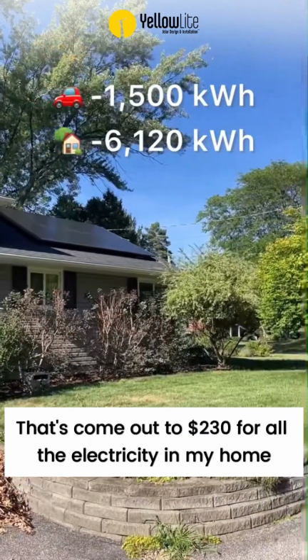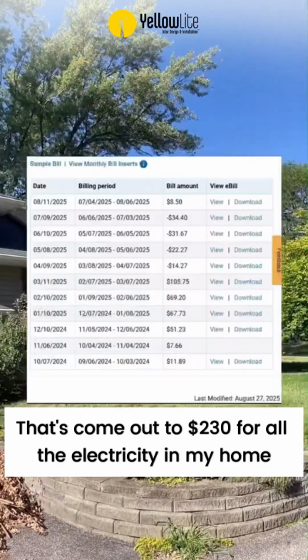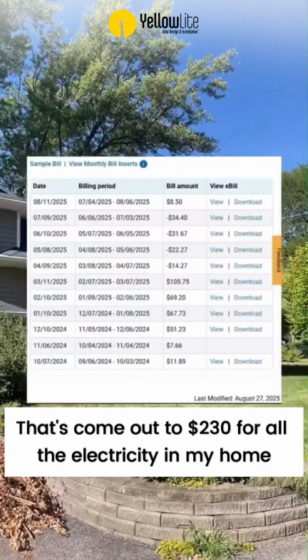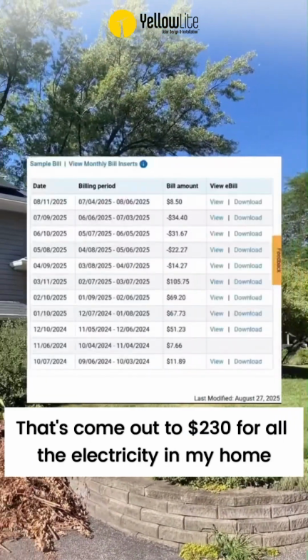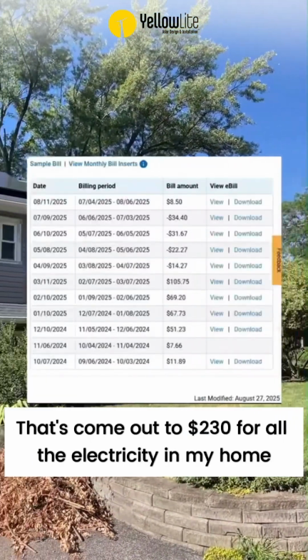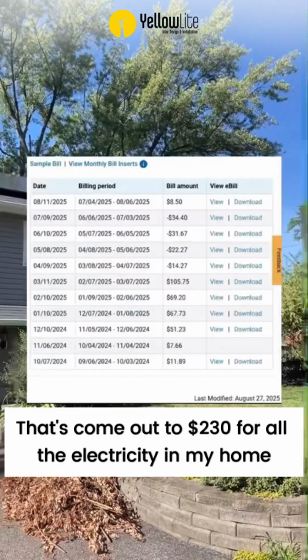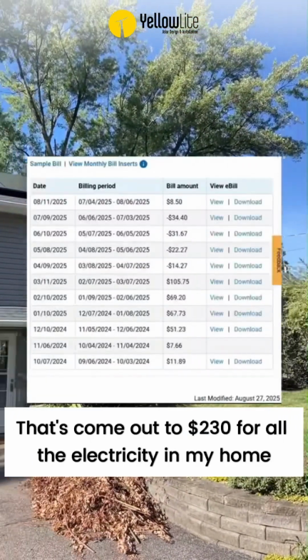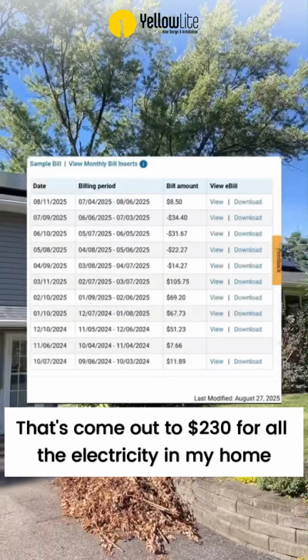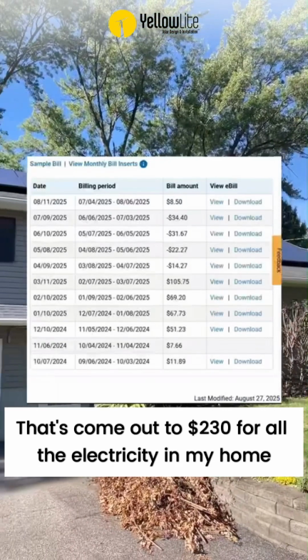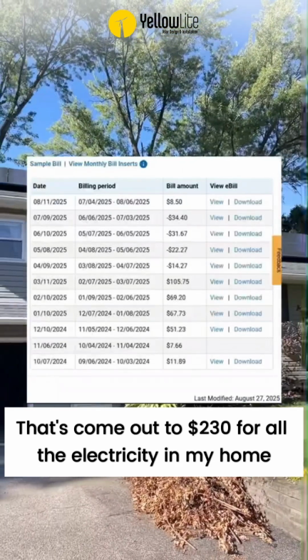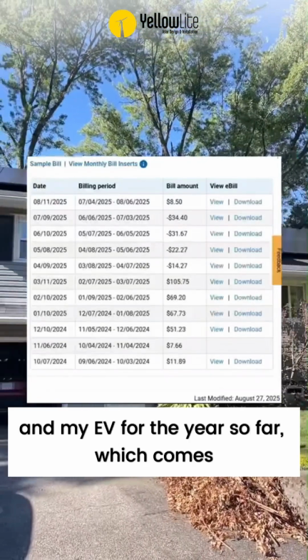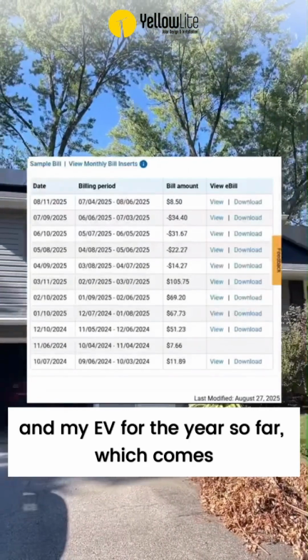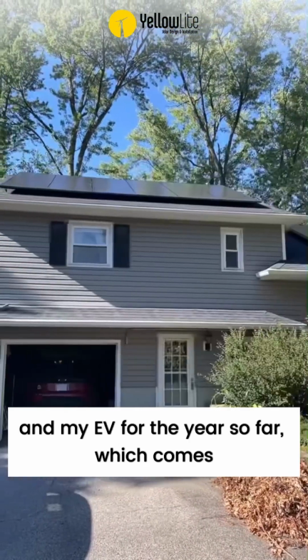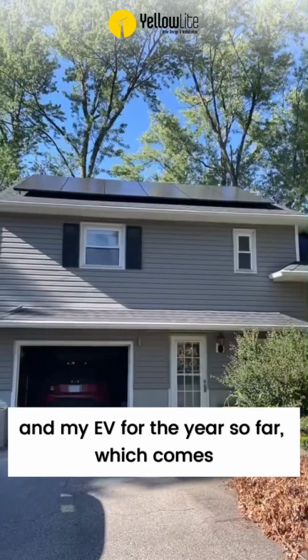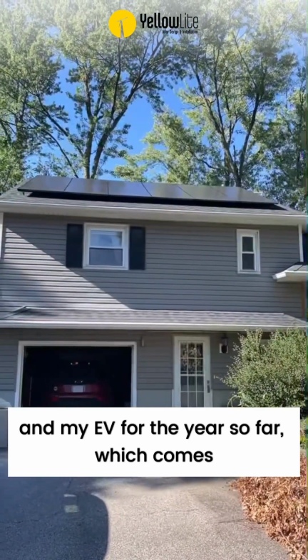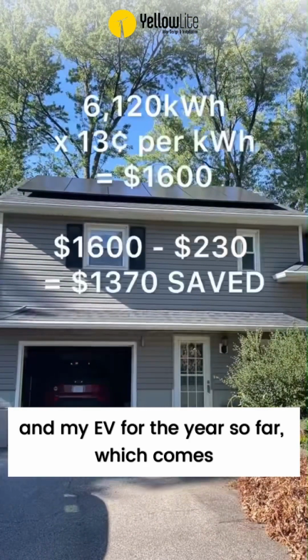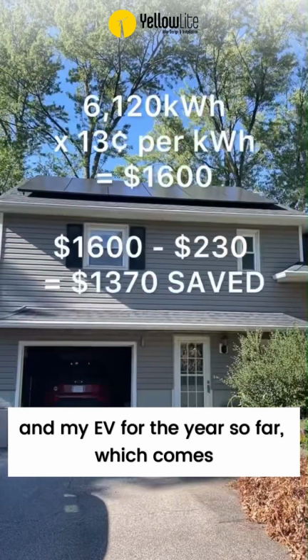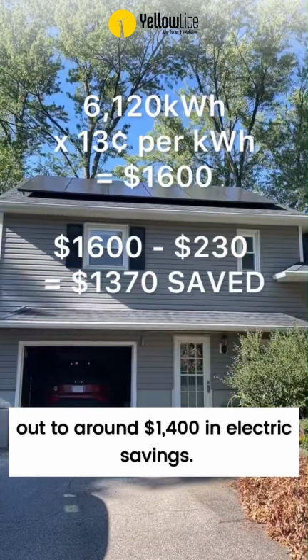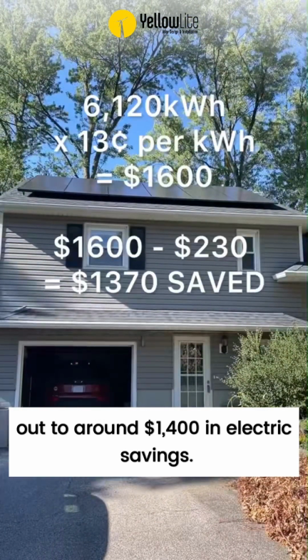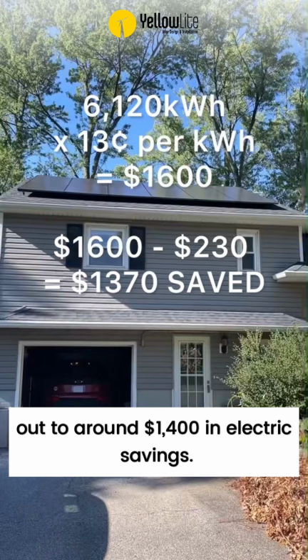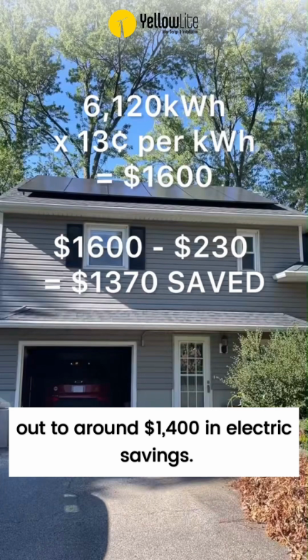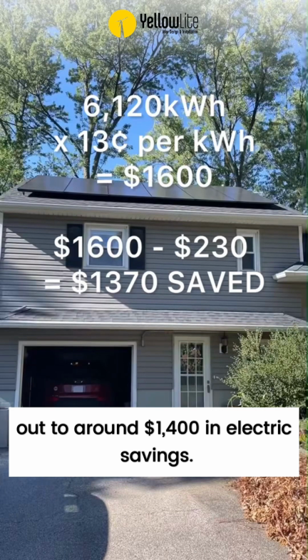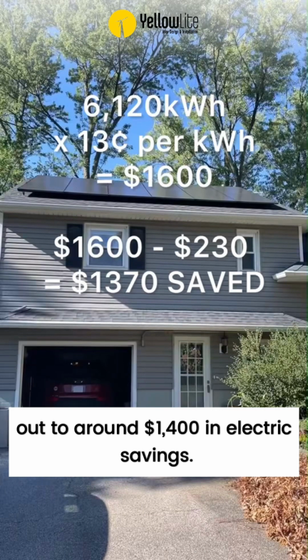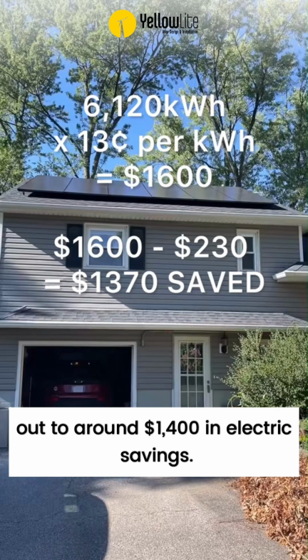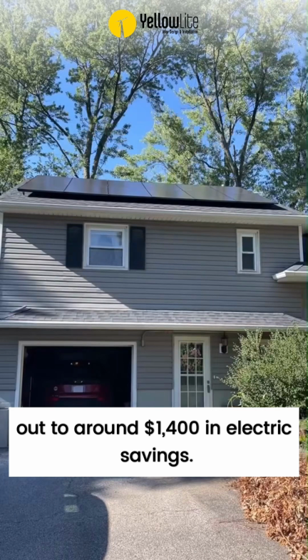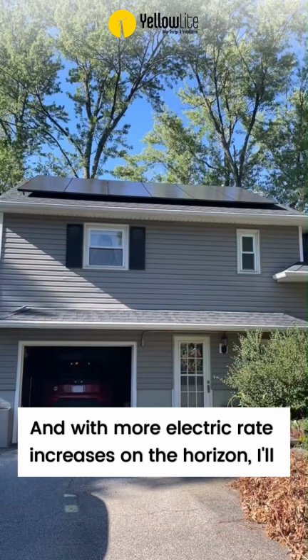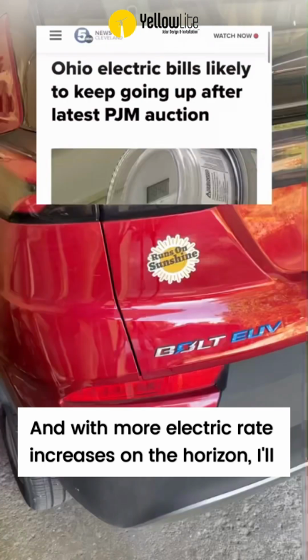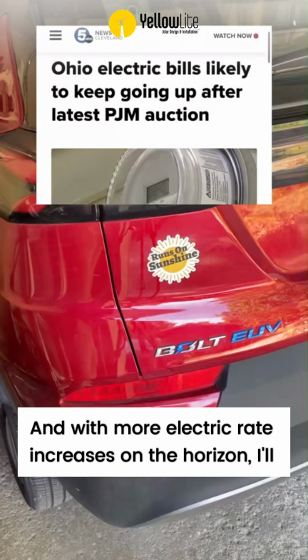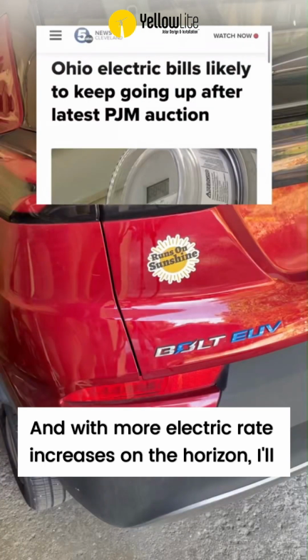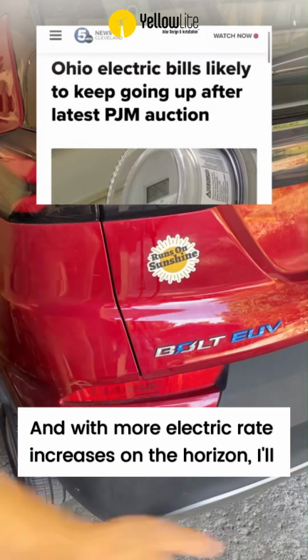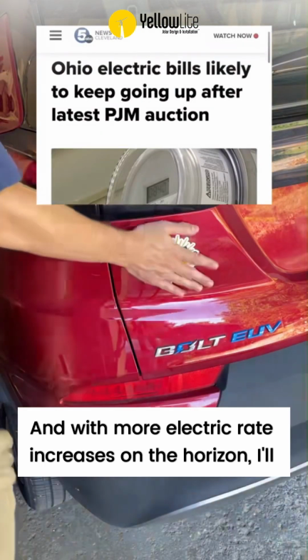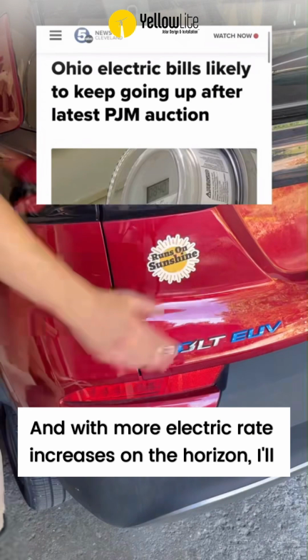That's come out to $230 for all the electricity in my home and my EV for the year so far, which comes out to around $1,400 in electric savings. And with more electric rate increases on the horizon, I'll take it.